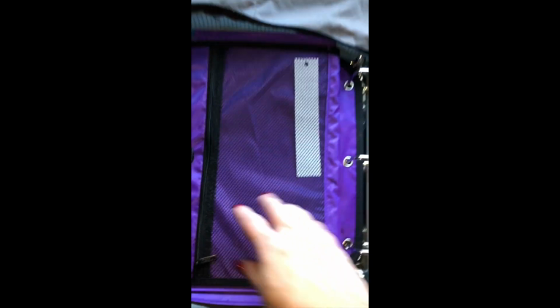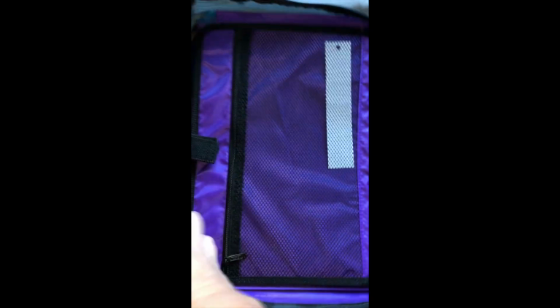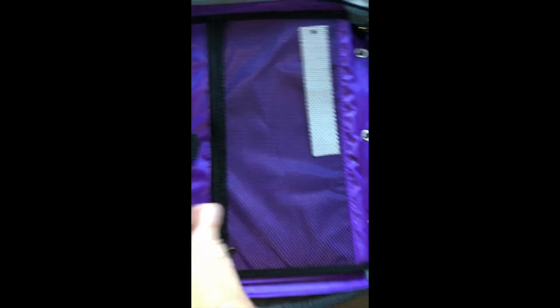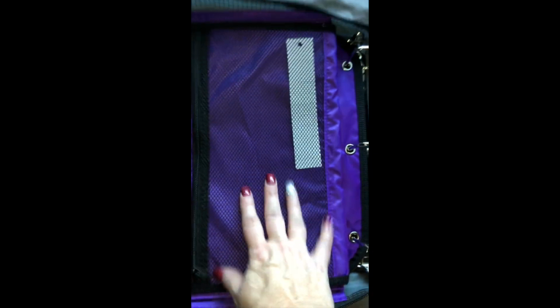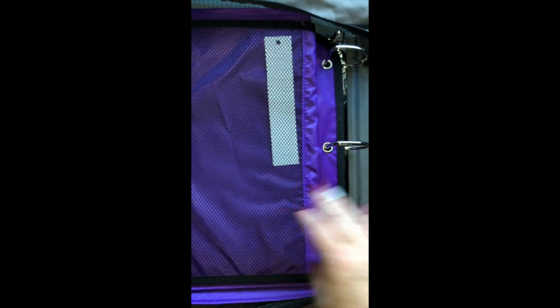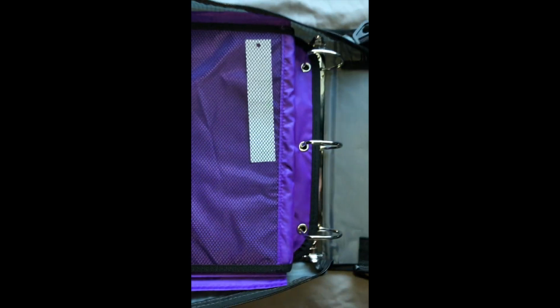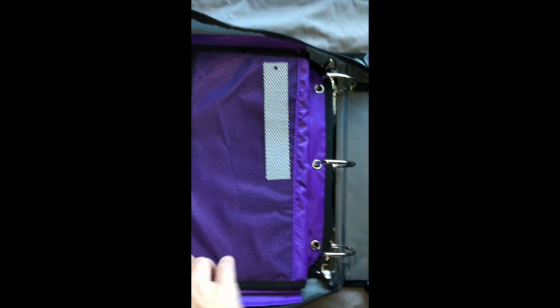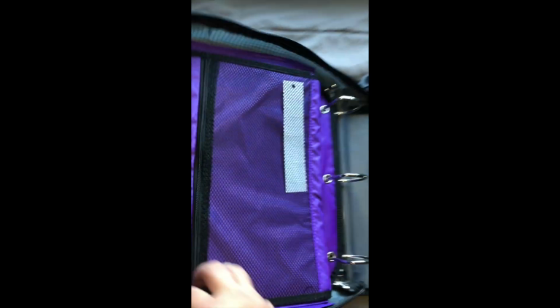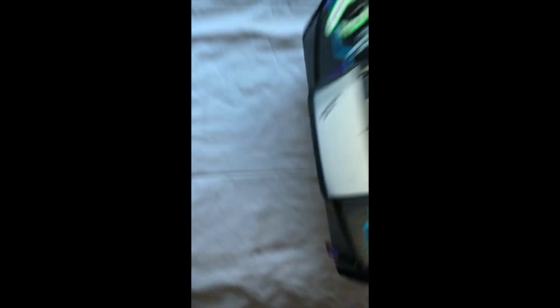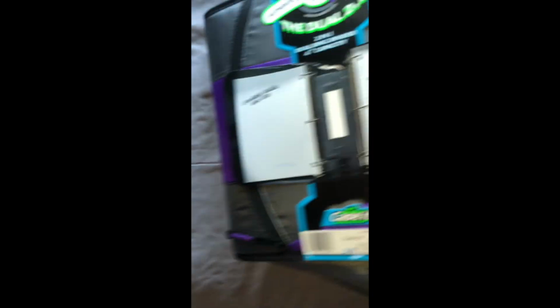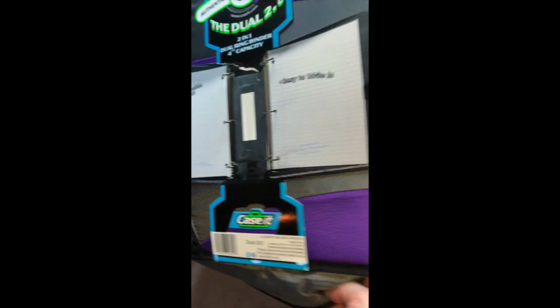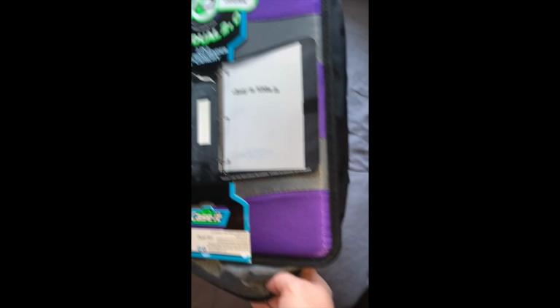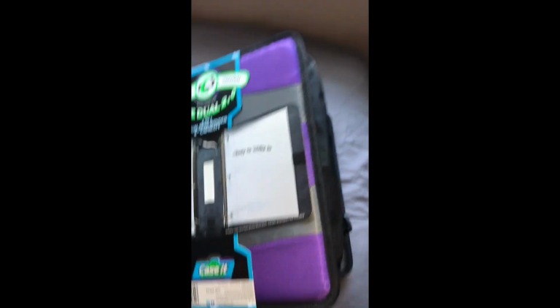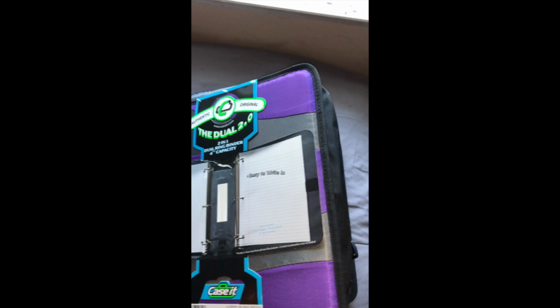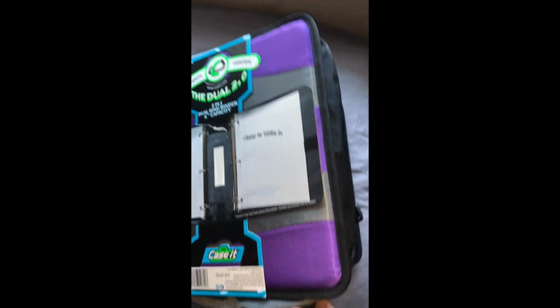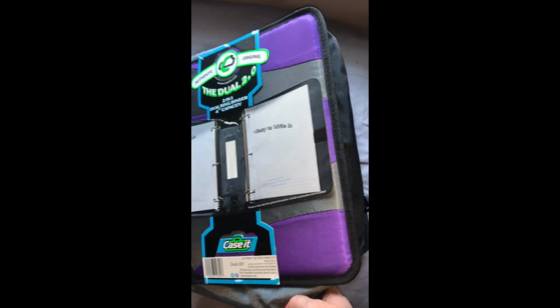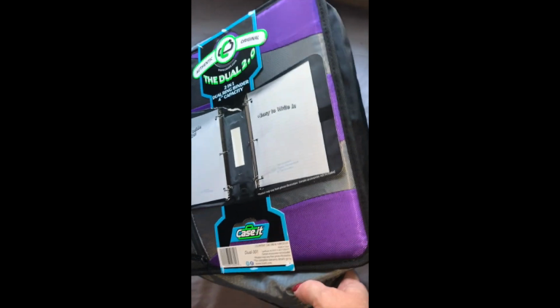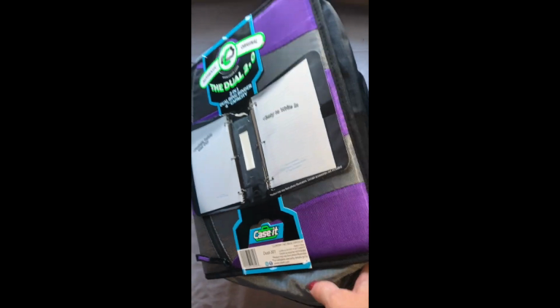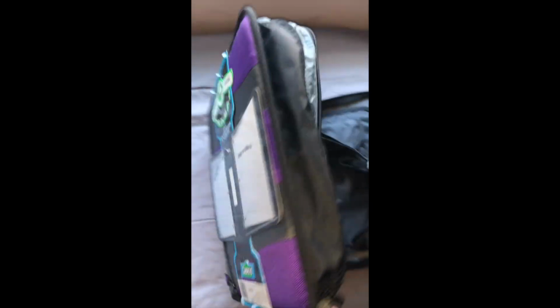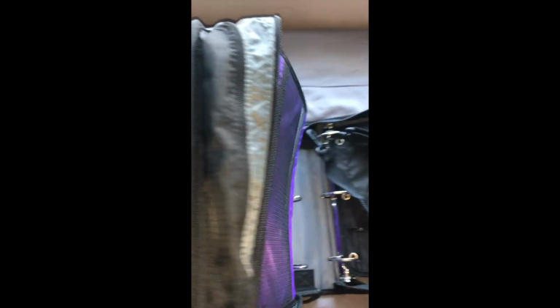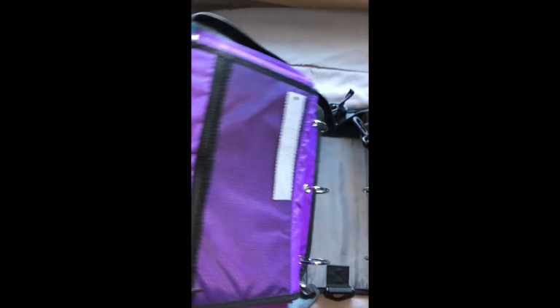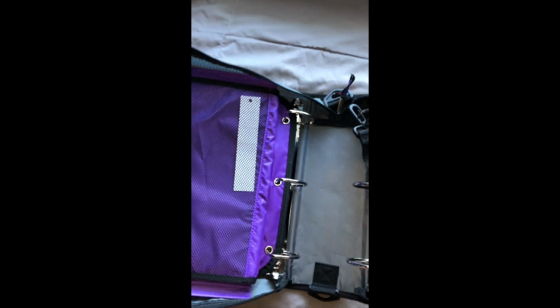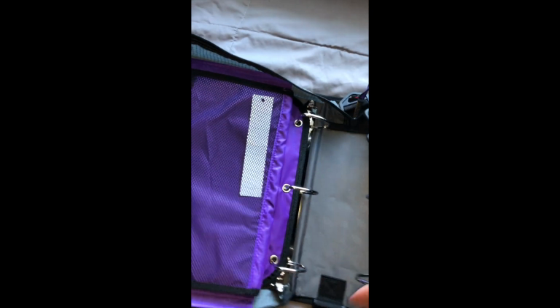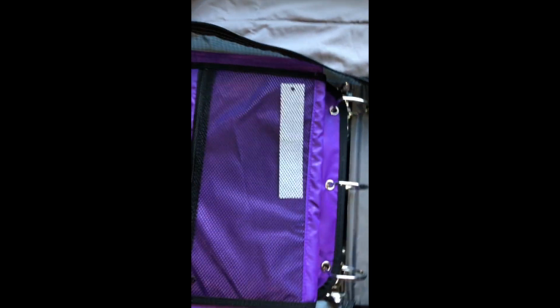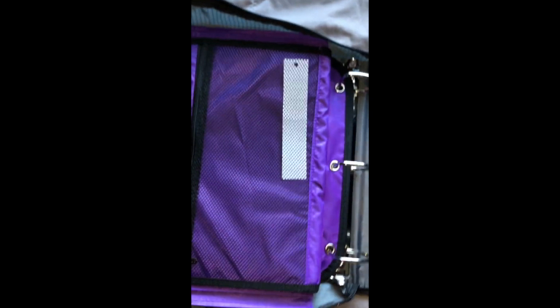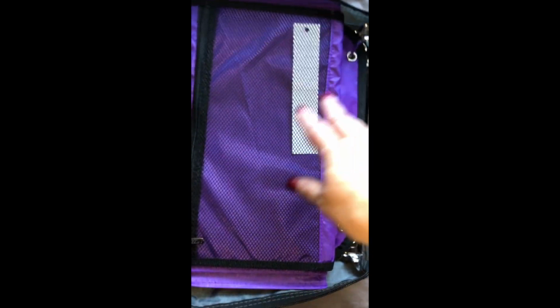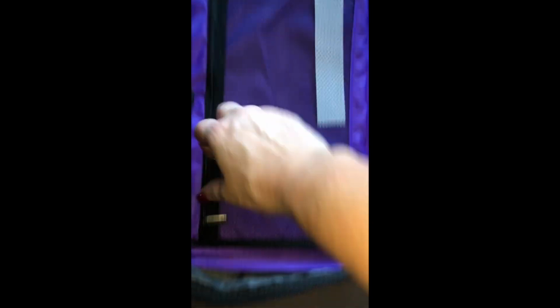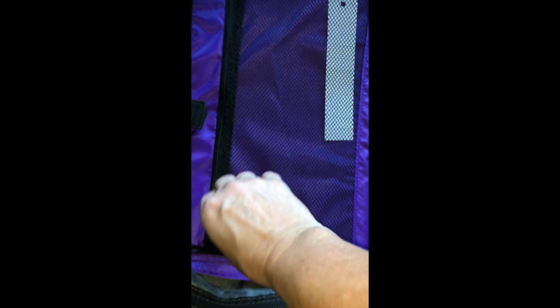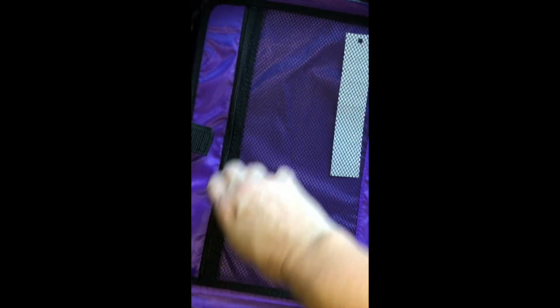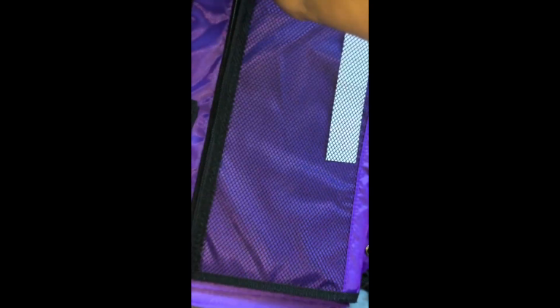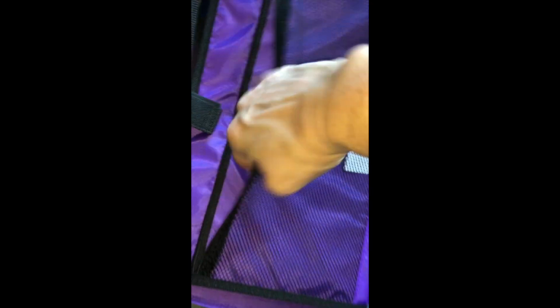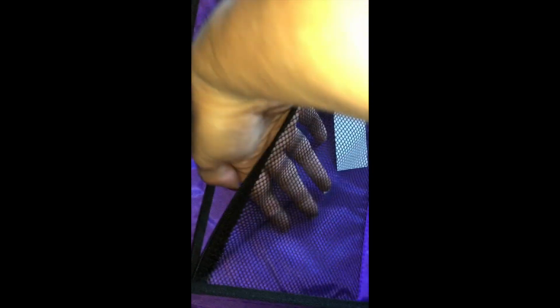On this side, this matches whatever the outside of your piece is — so this one is purple. I got four black, one red, and one purple. And then this one has the mesh pocket.